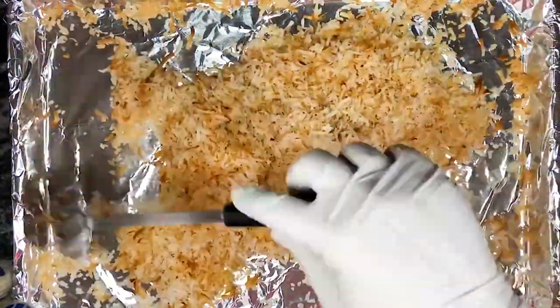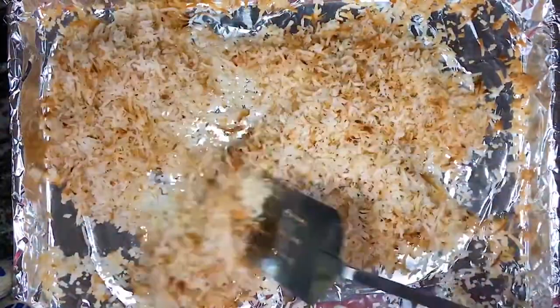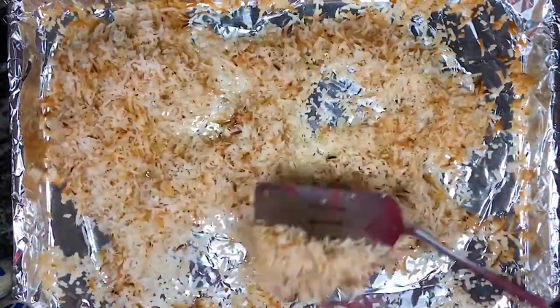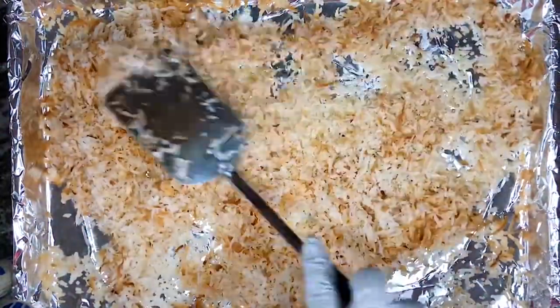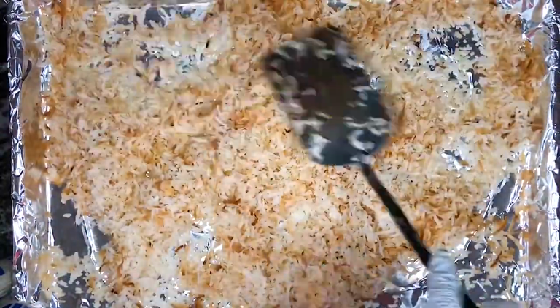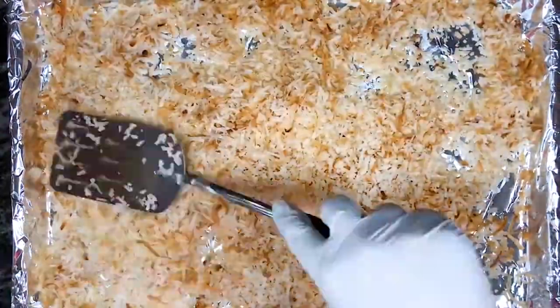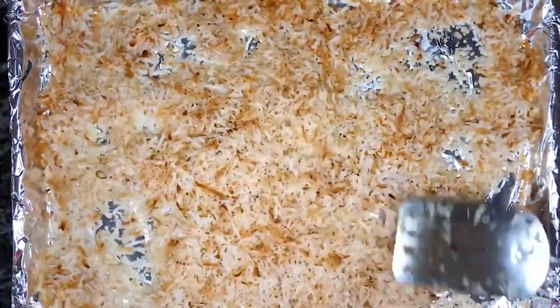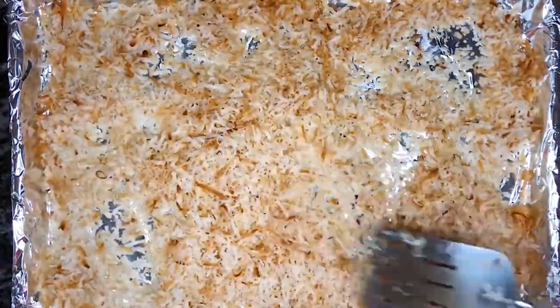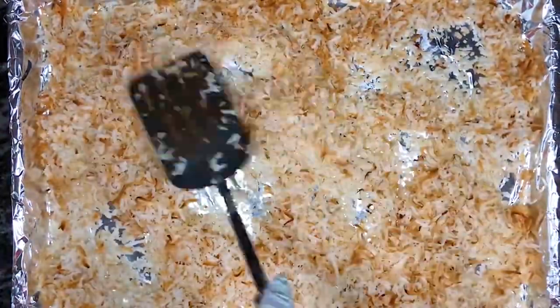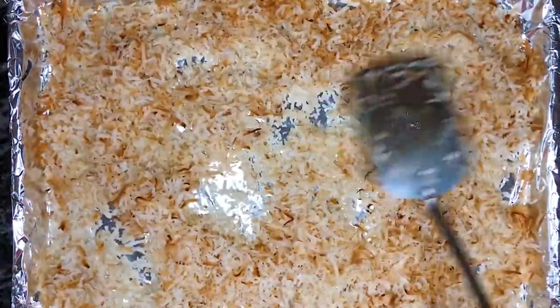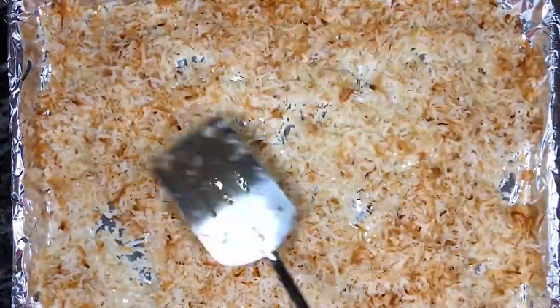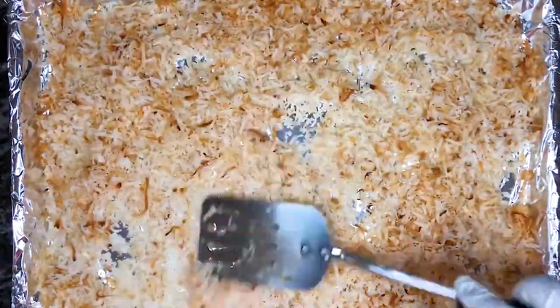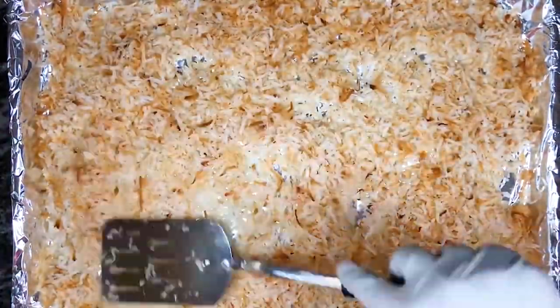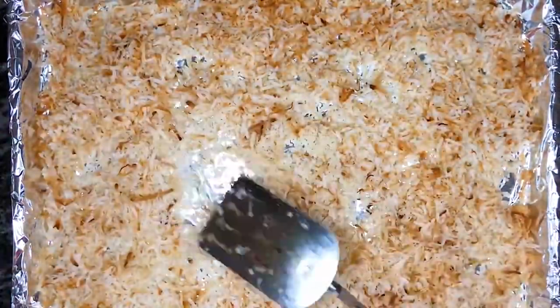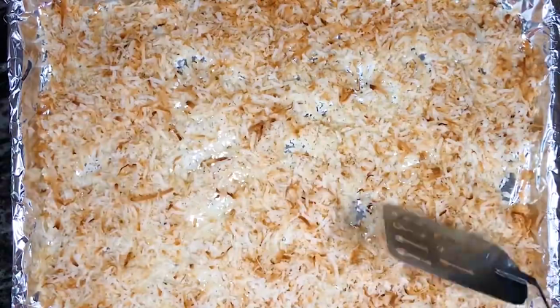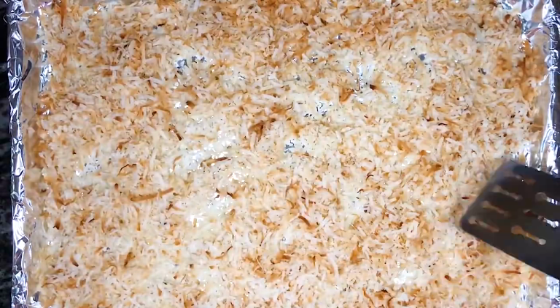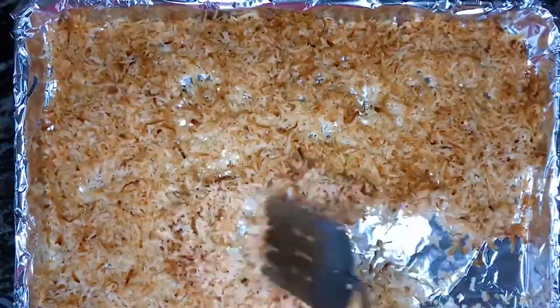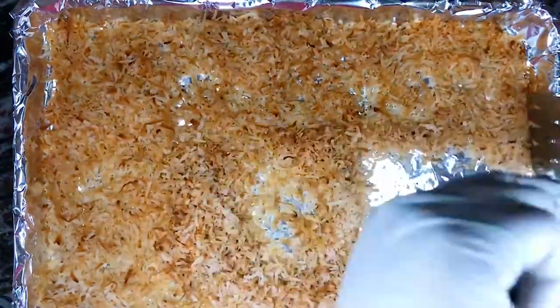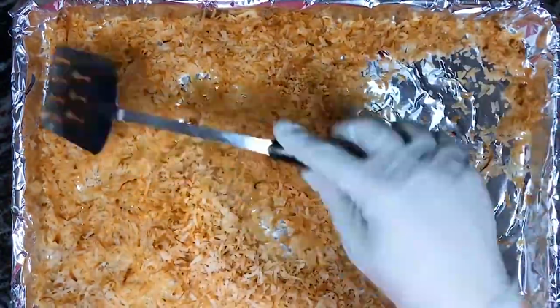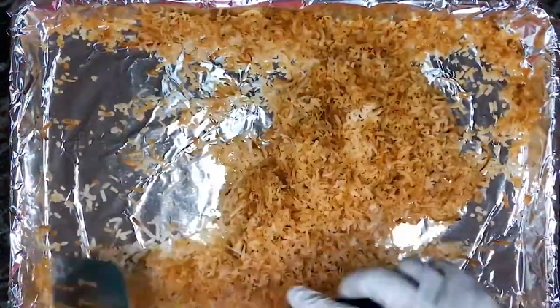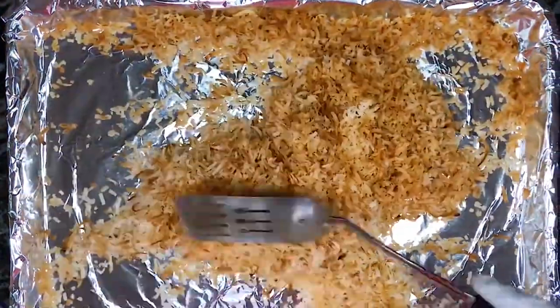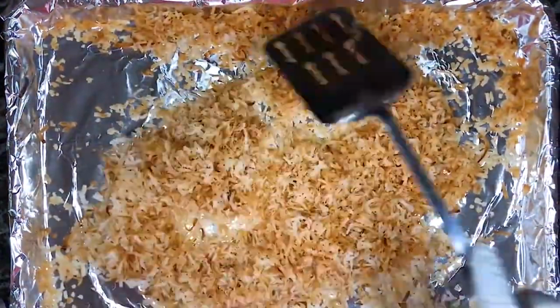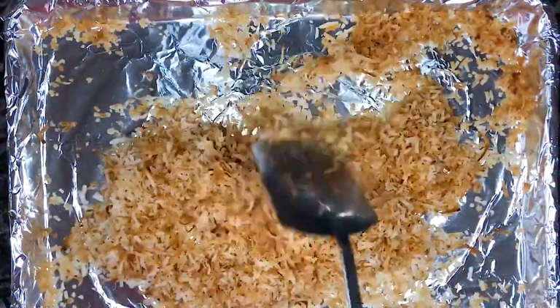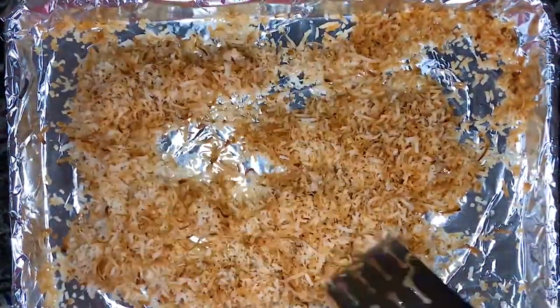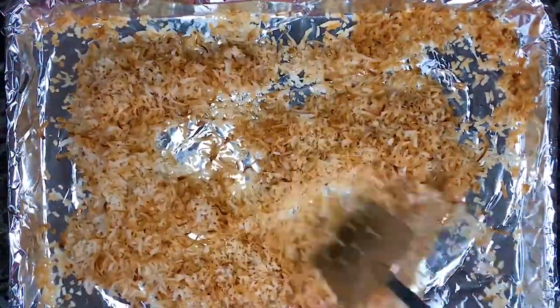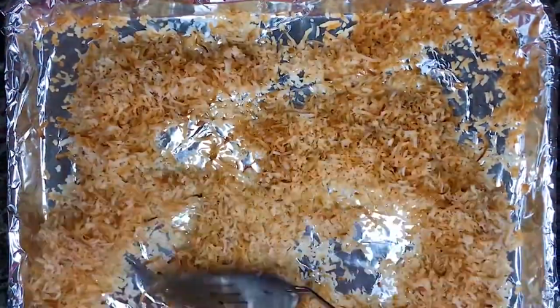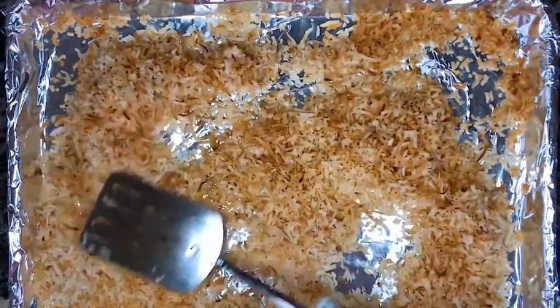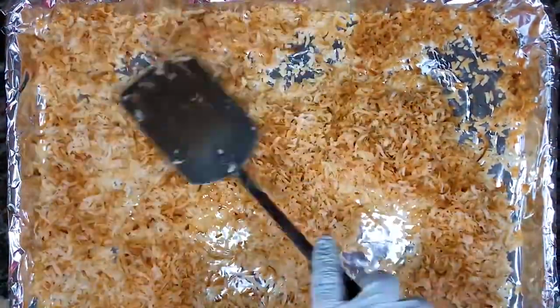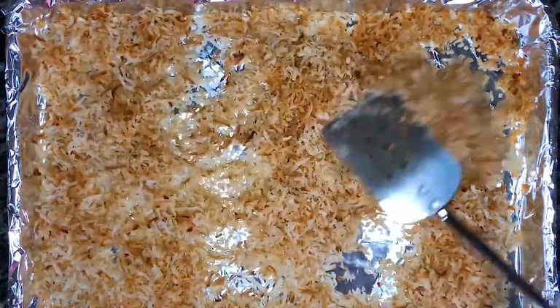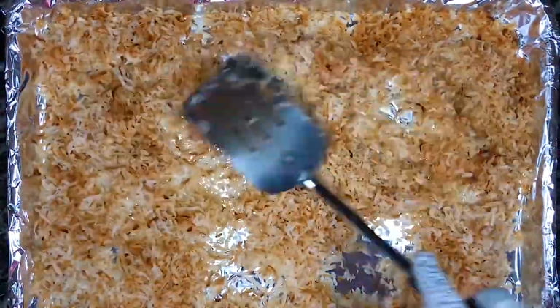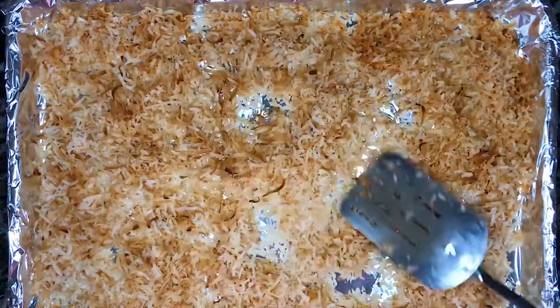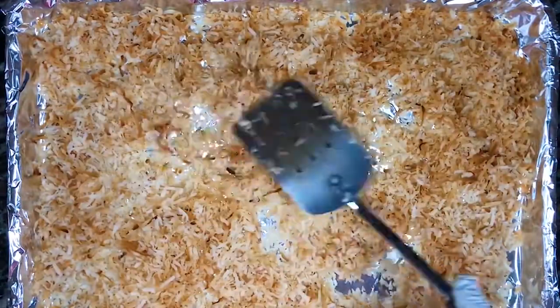Make sure to stir the coconut around the baking sheet periodically, about every five to ten minutes, to make sure that the coconut toasts more evenly and doesn't burn. Once it's all toasted, set it aside to cool.